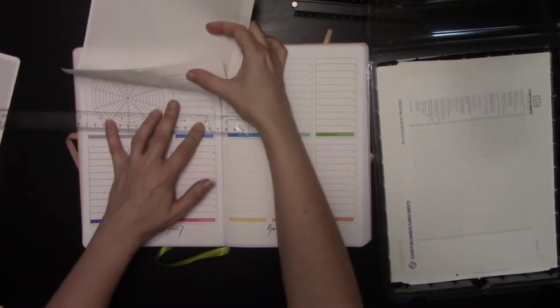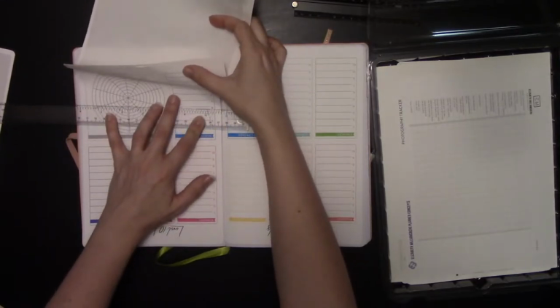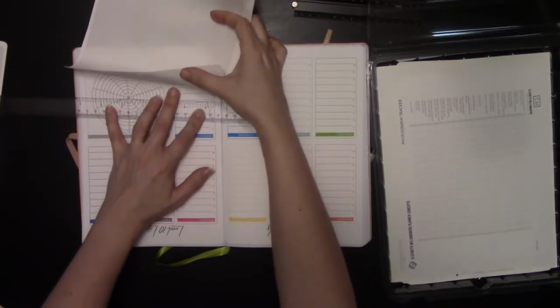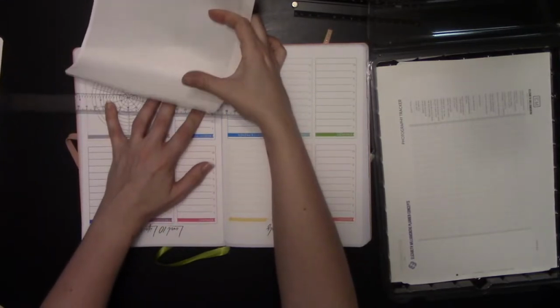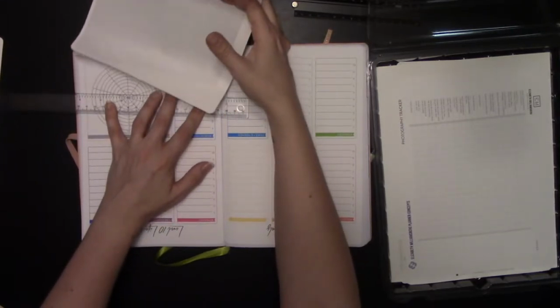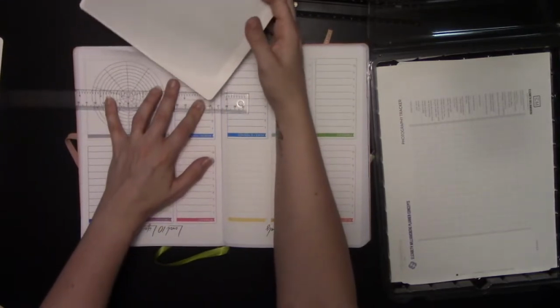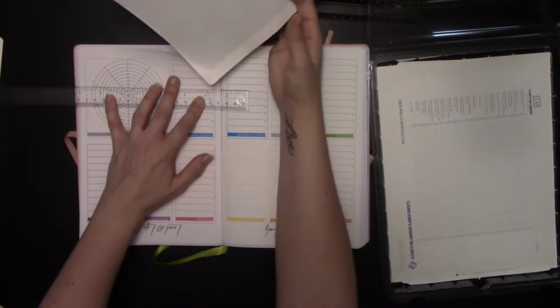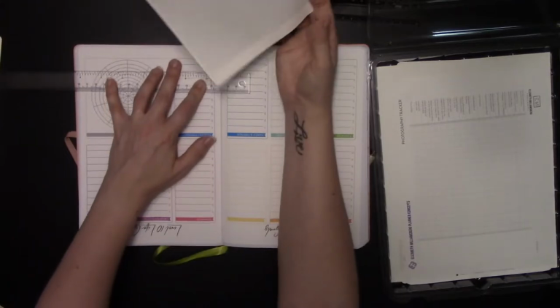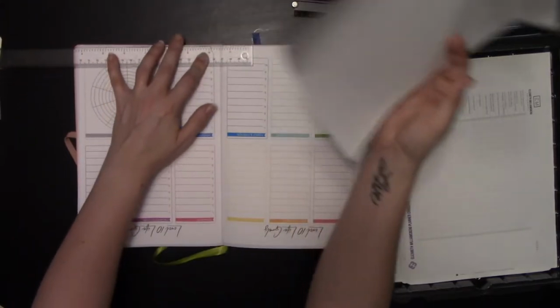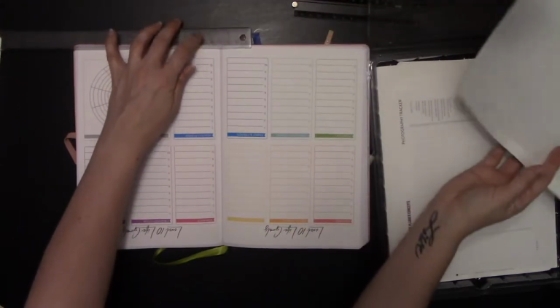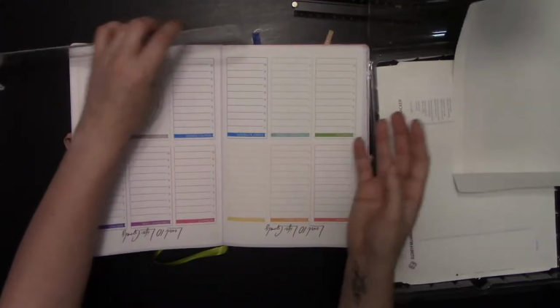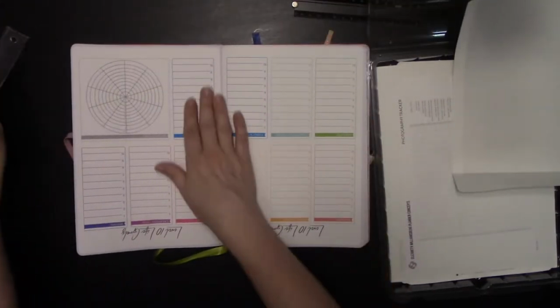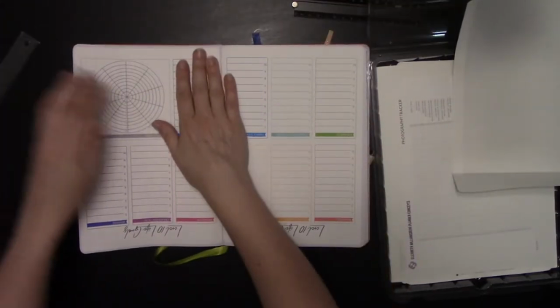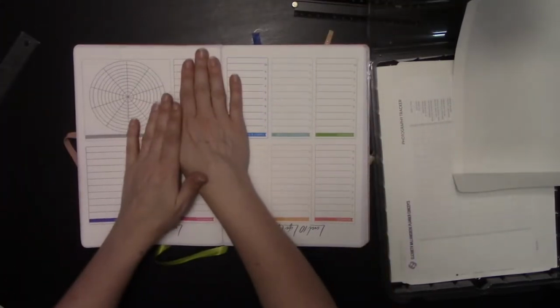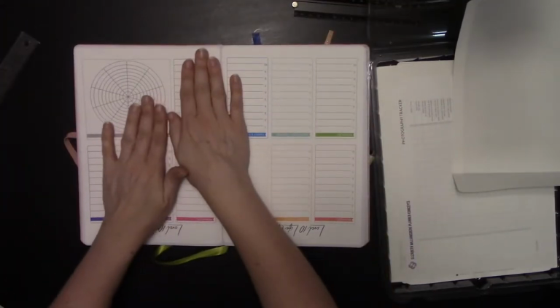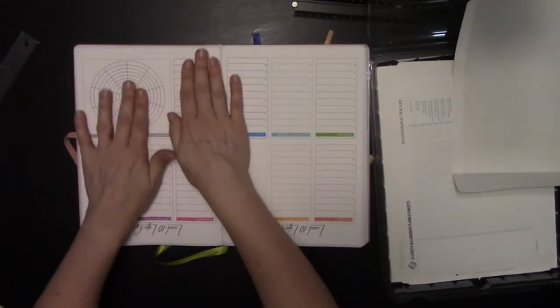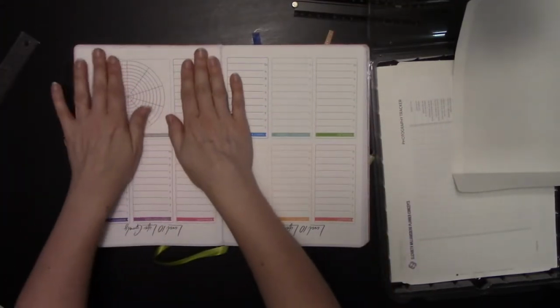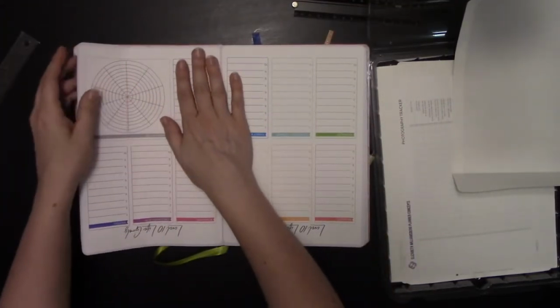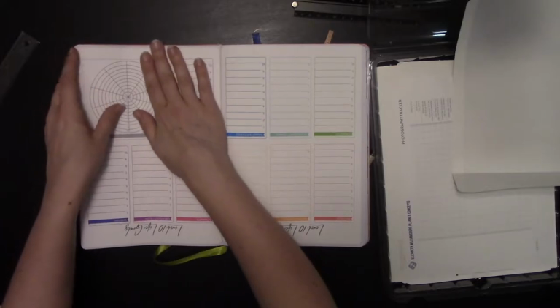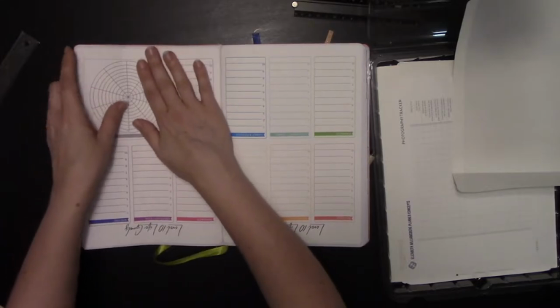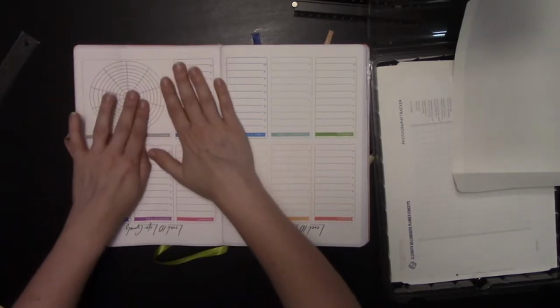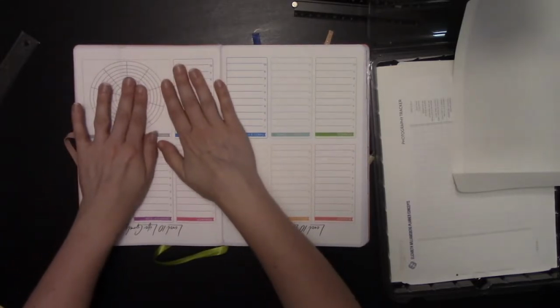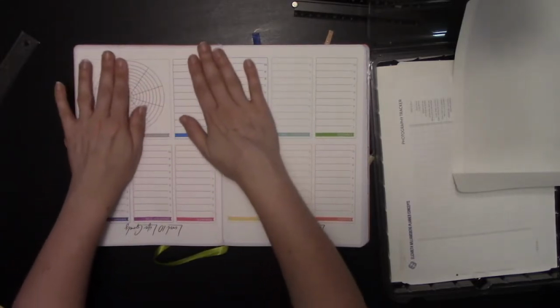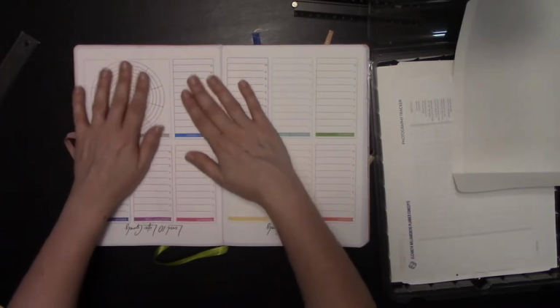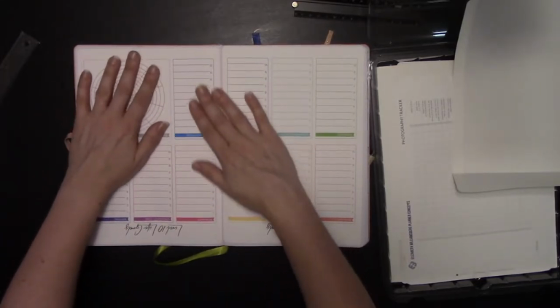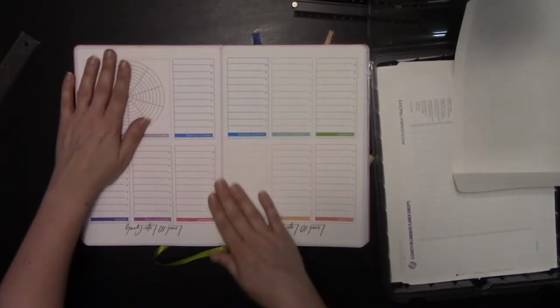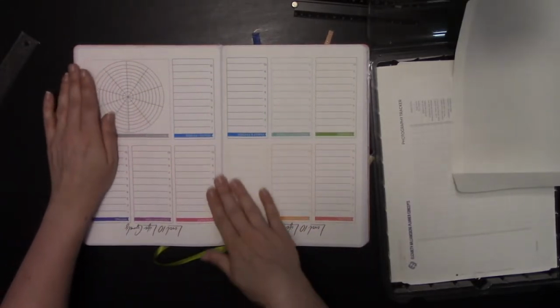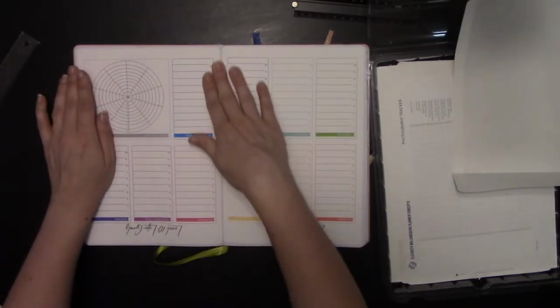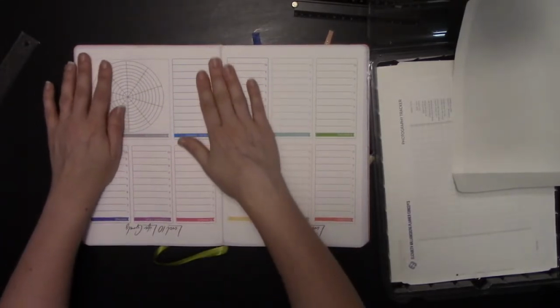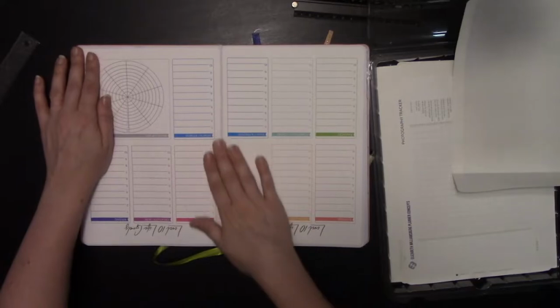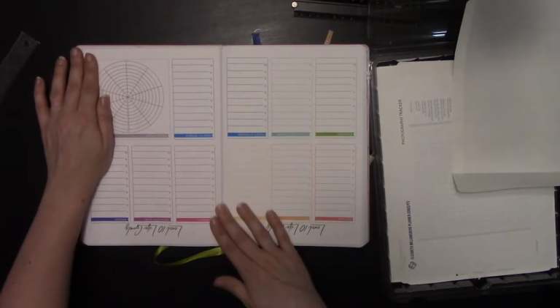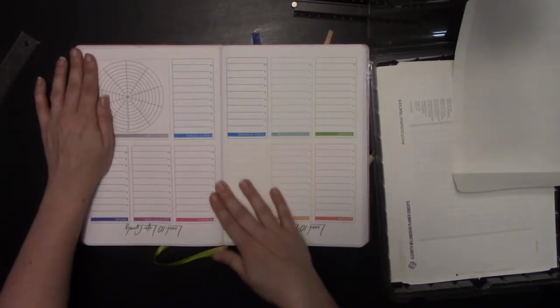Once you know everything is lined up, smooth down the top. Once the top is smoothed down, fold the sticker back, start peeling the backing page, and just keep pushing it down — push it flat as you go.